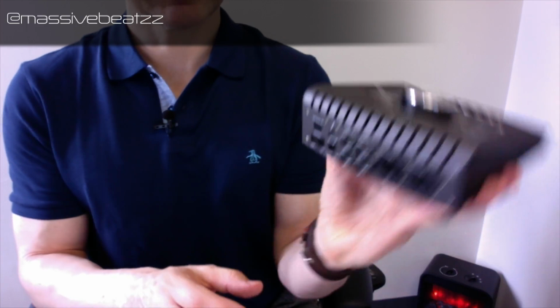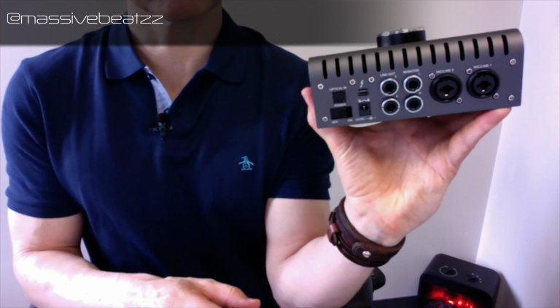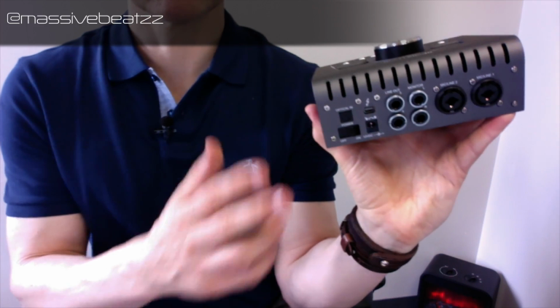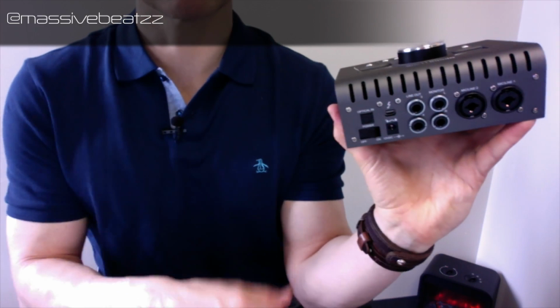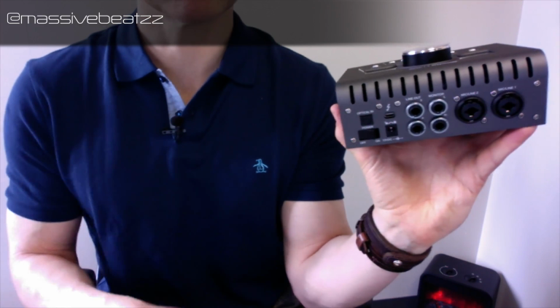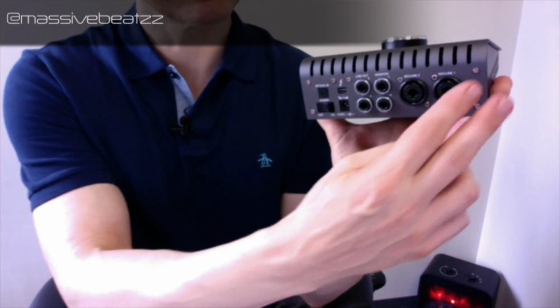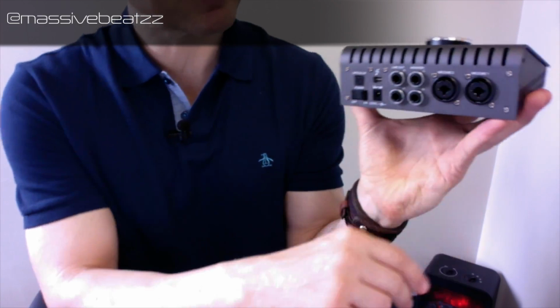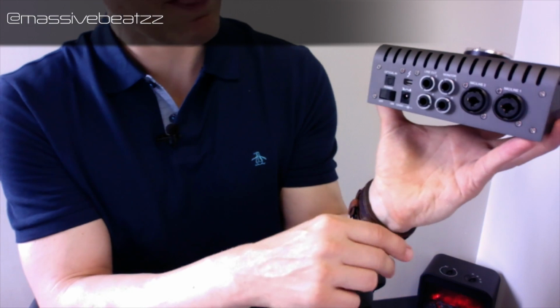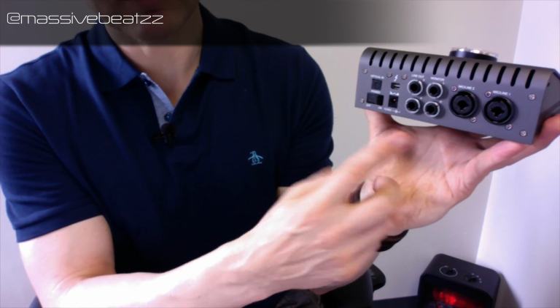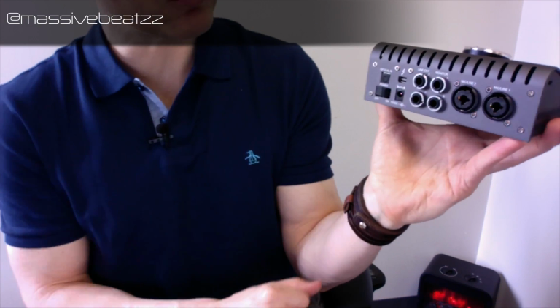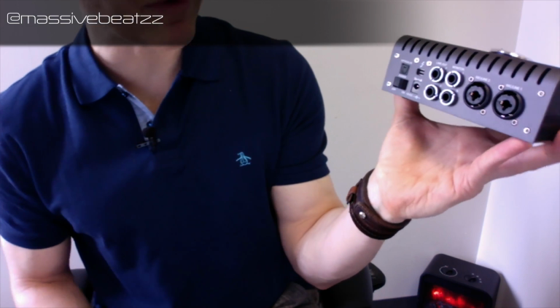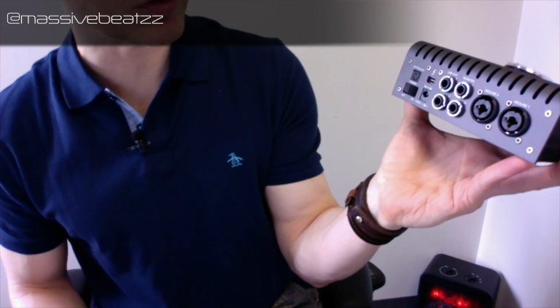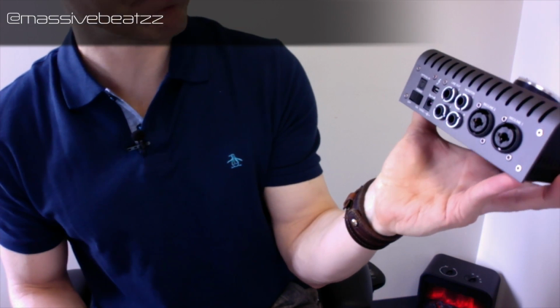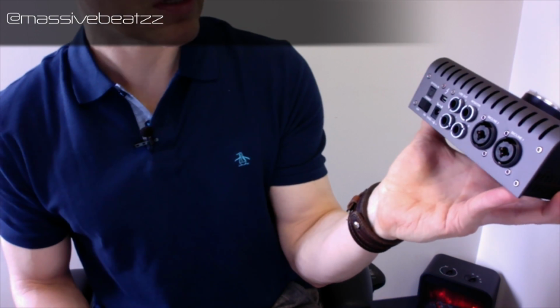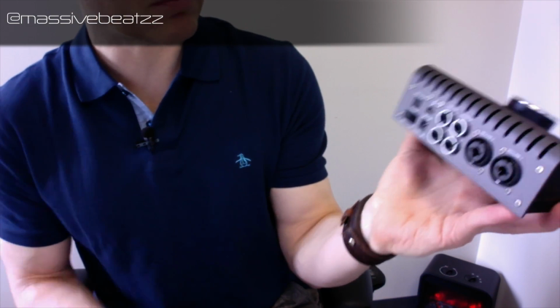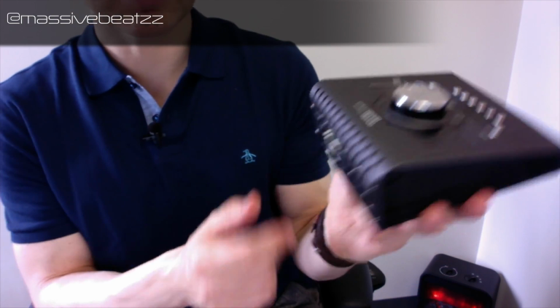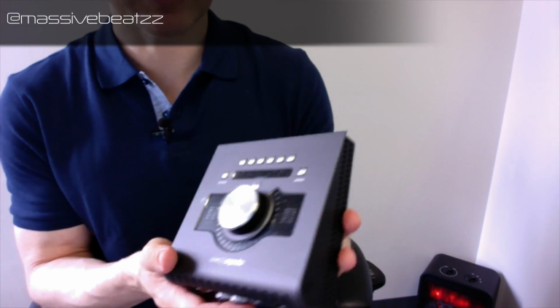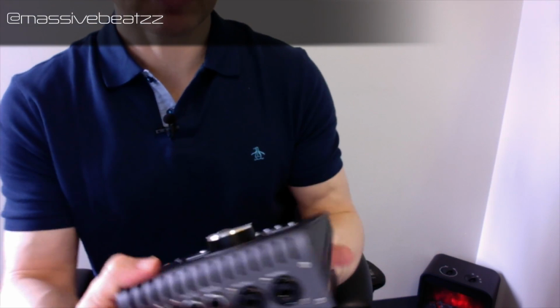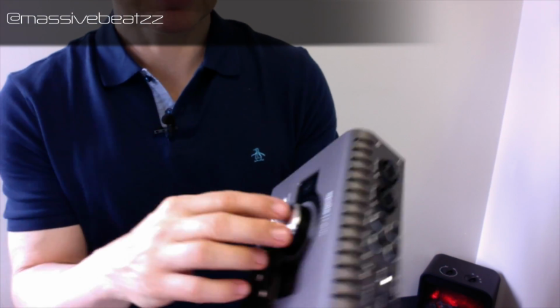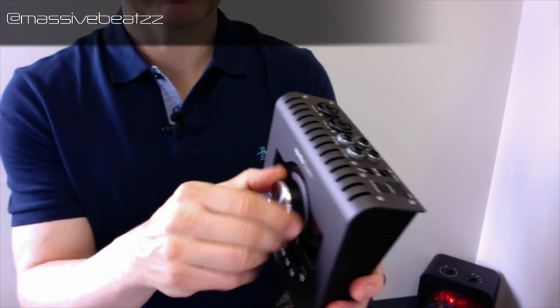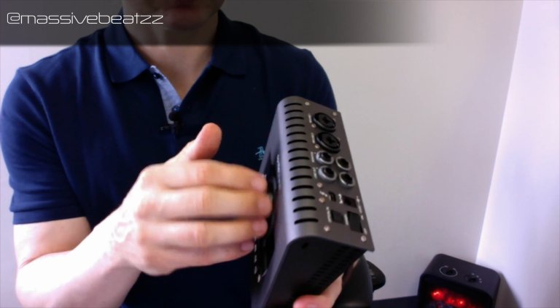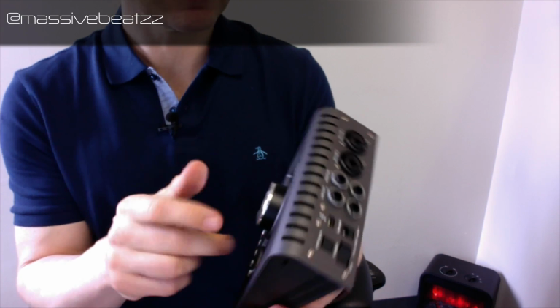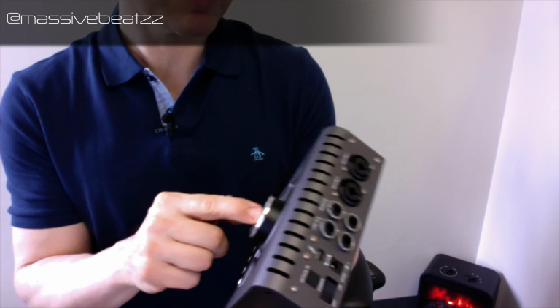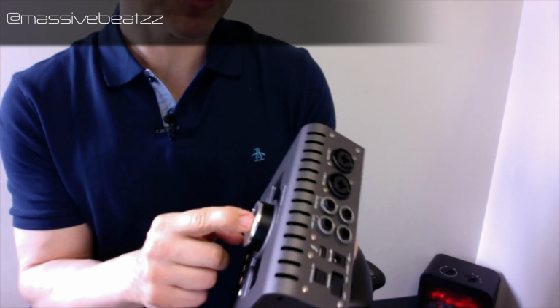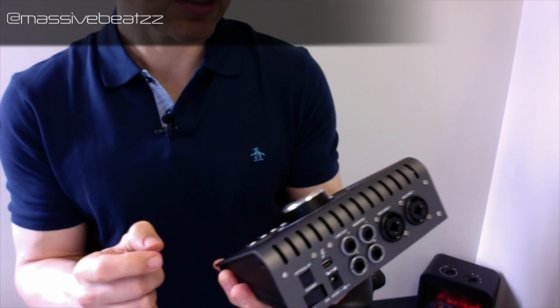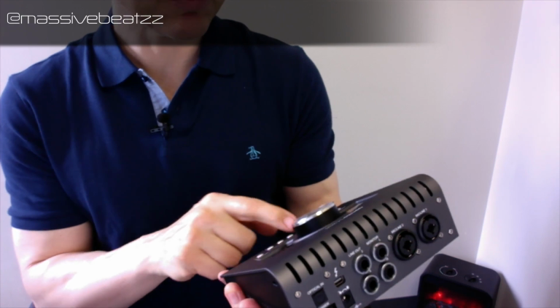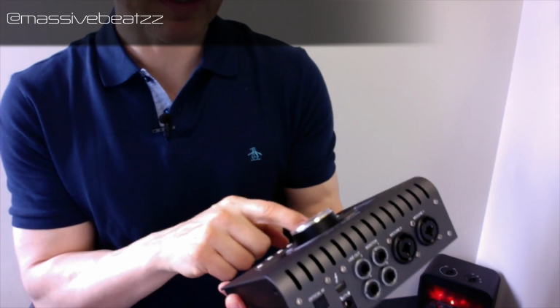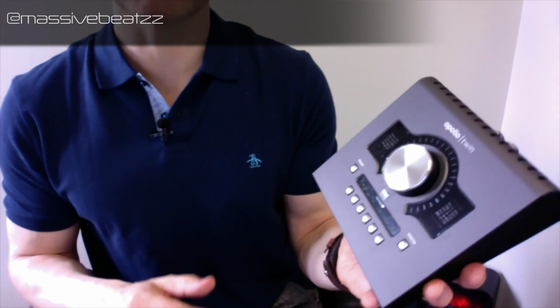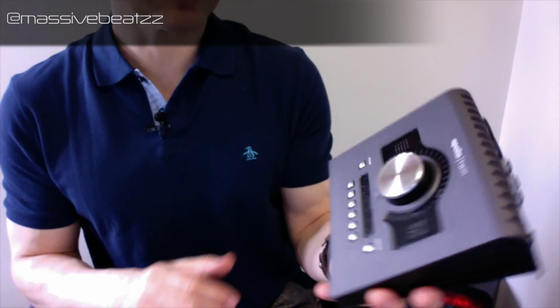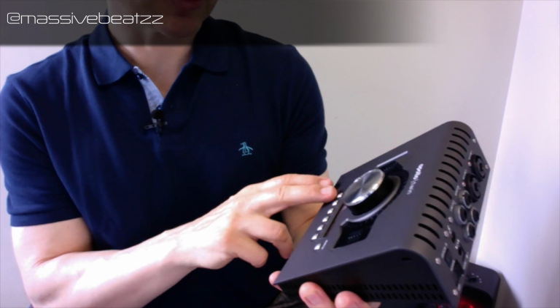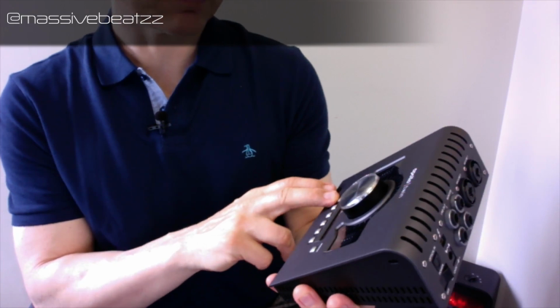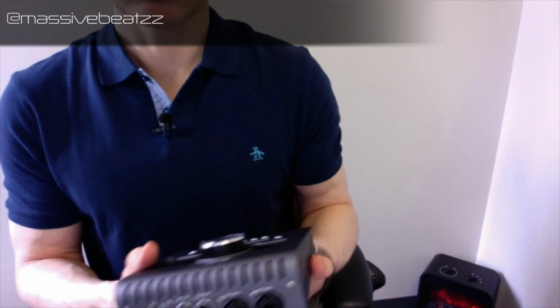Here we have two microphone inputs on the side, and then two sets of outputs and the power switch. The unit feels sturdy and pretty much similar to the original one.